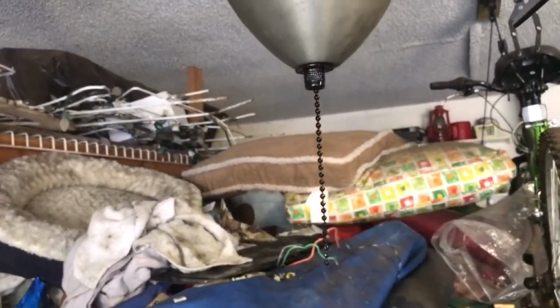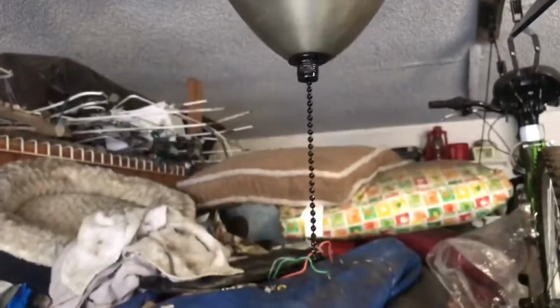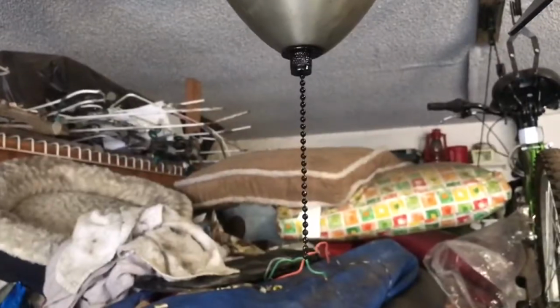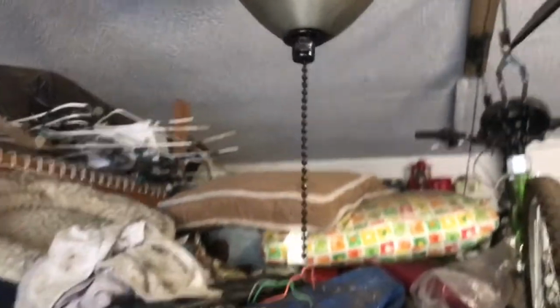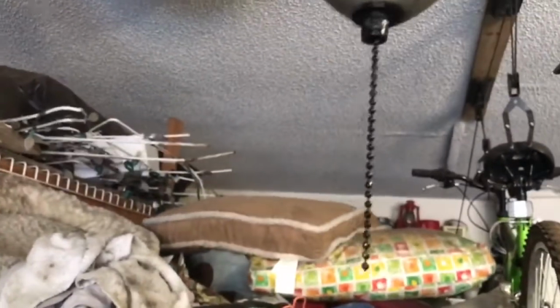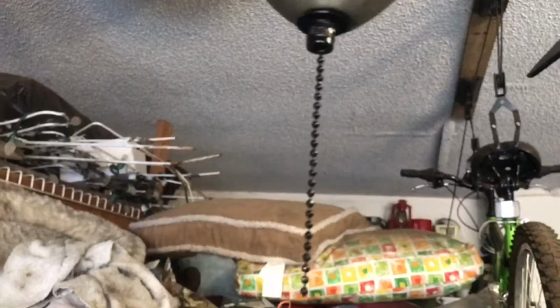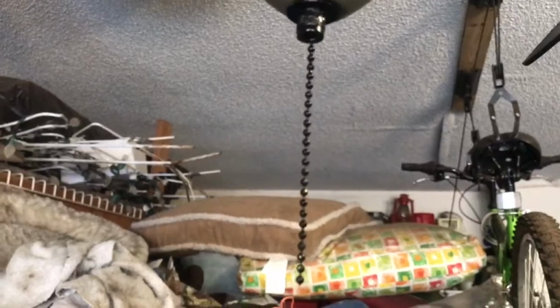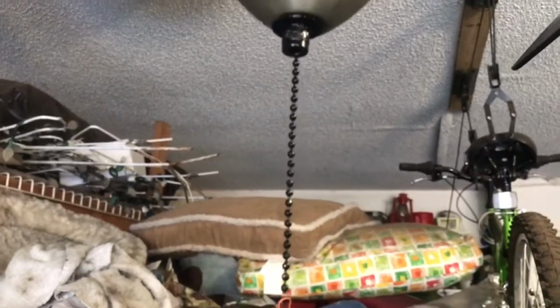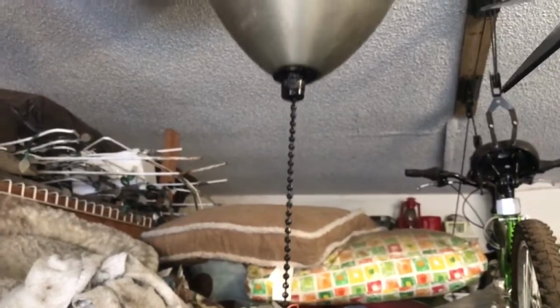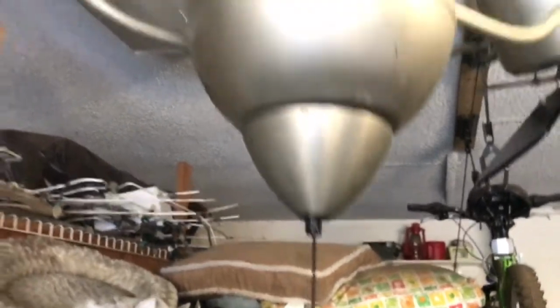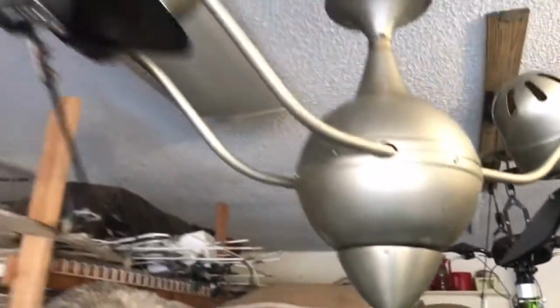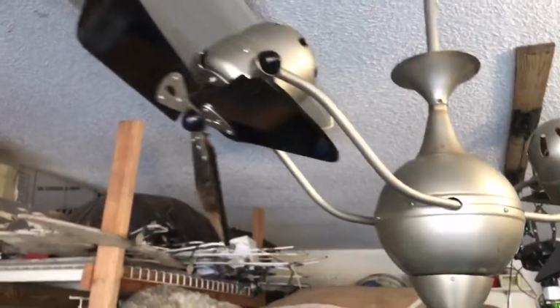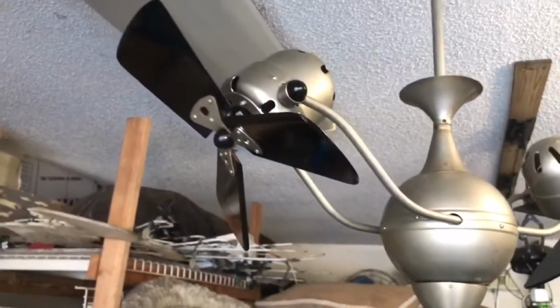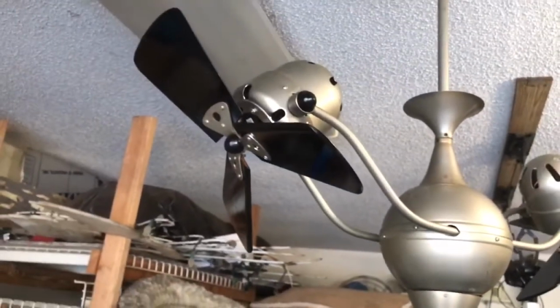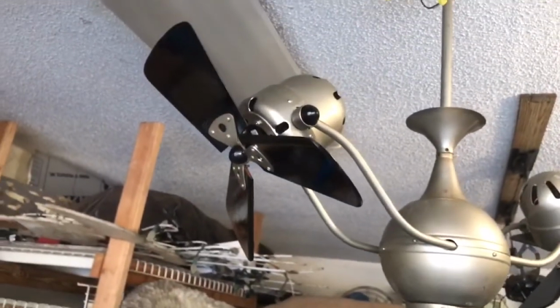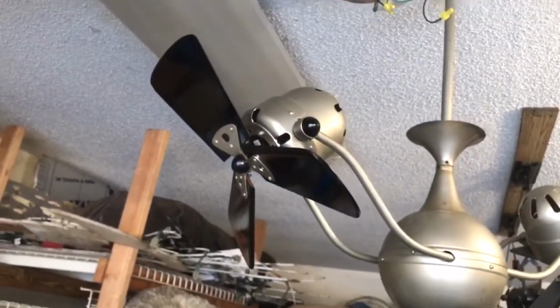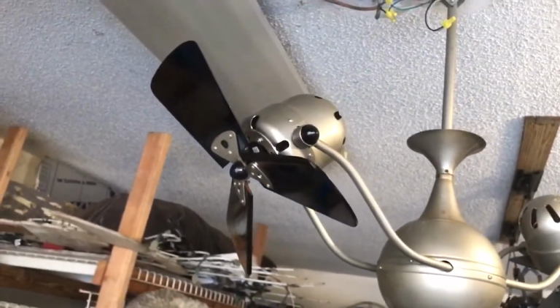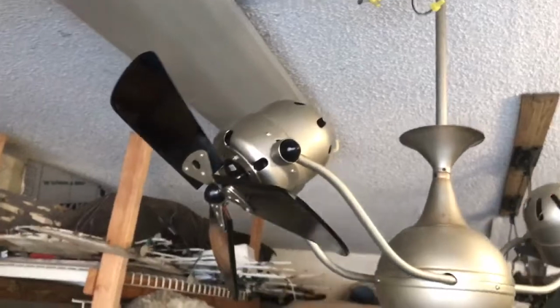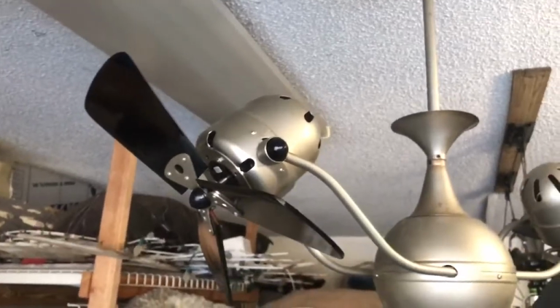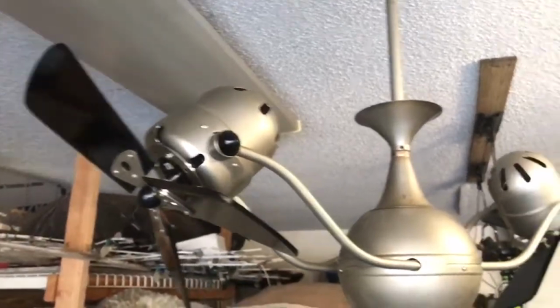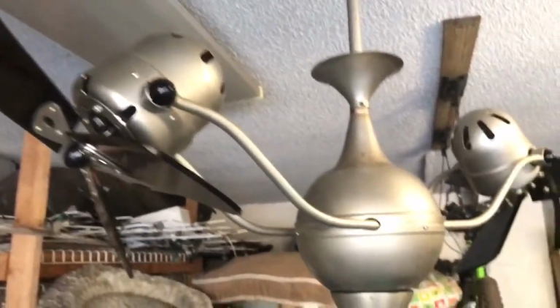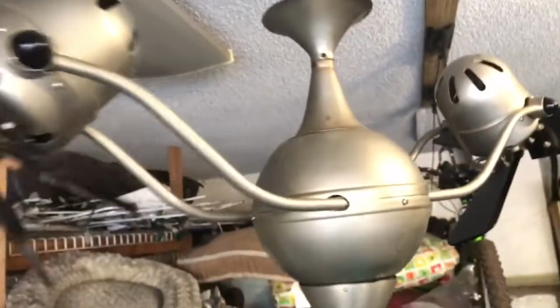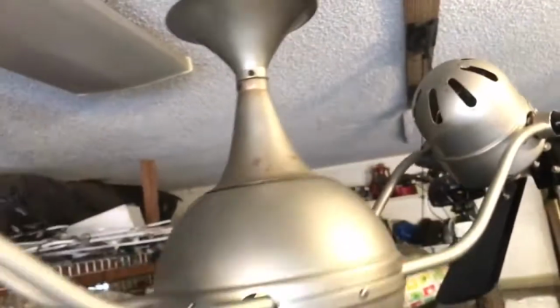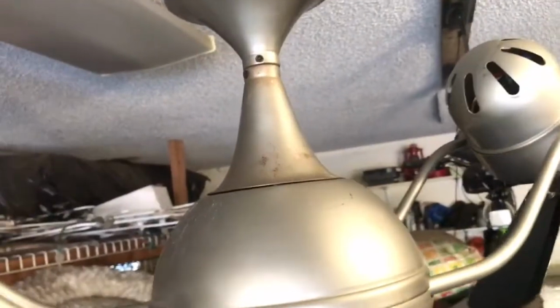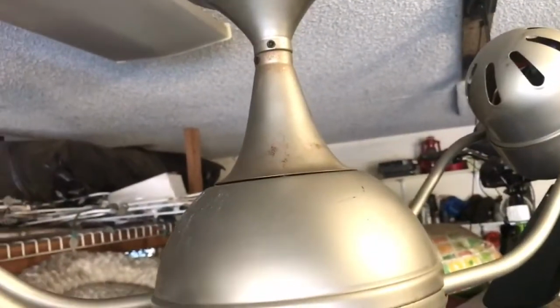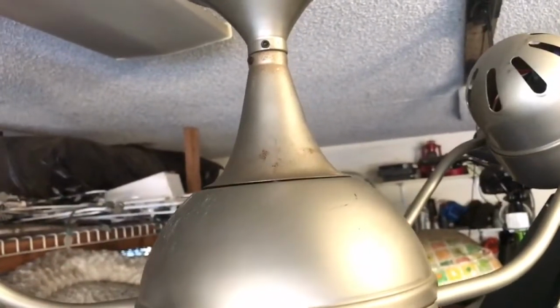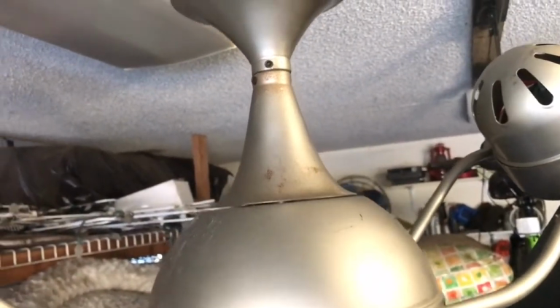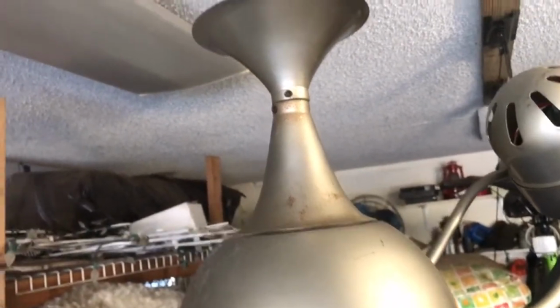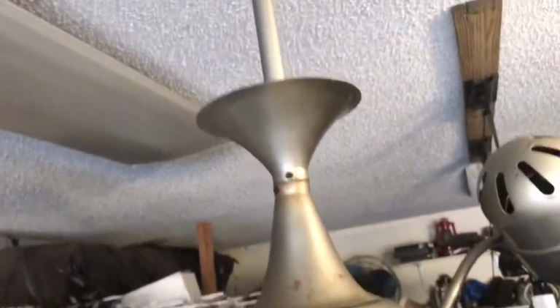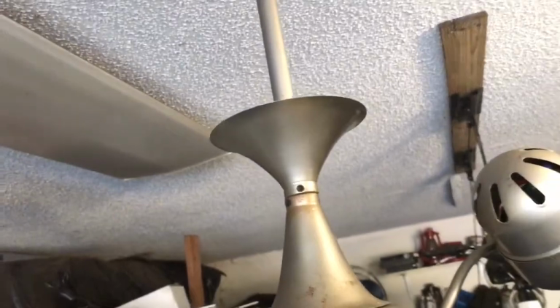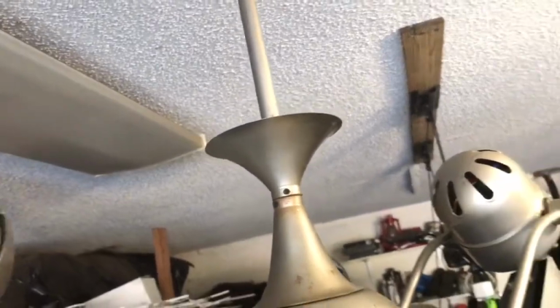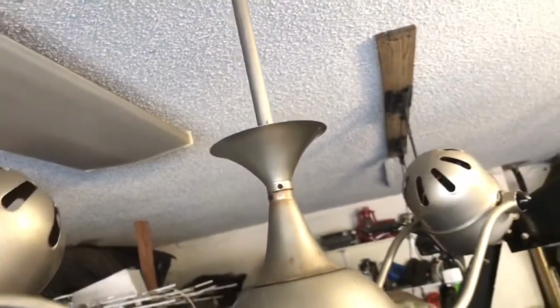I painted it a little bit black. I still need to do another coat on it. The washers are all still coming through, but the blades and little side pieces came out good. I have to take some iron wool to it still and clean up some of the stainless steel — or brushed nickel, whatever this is.